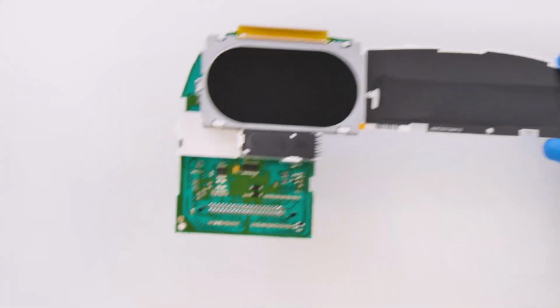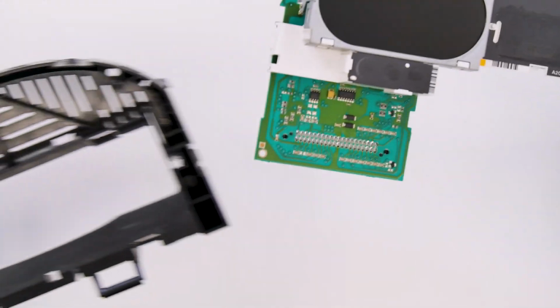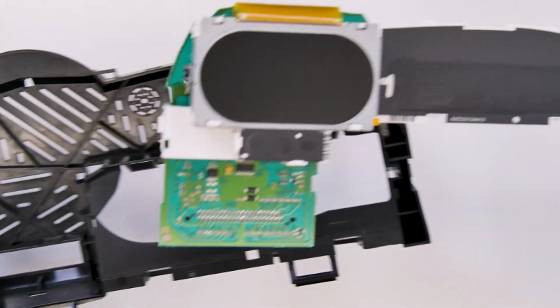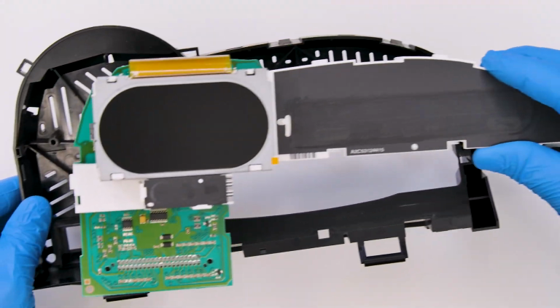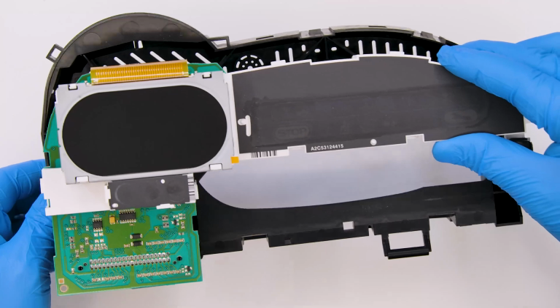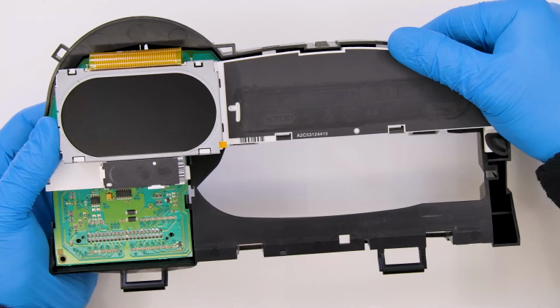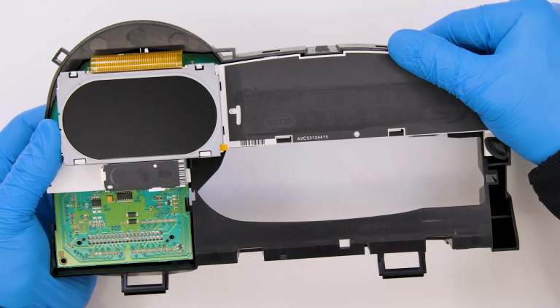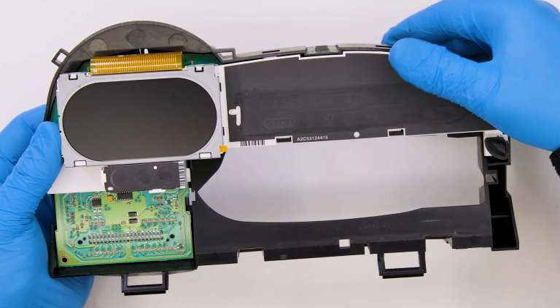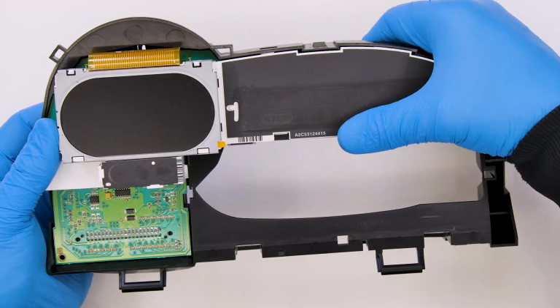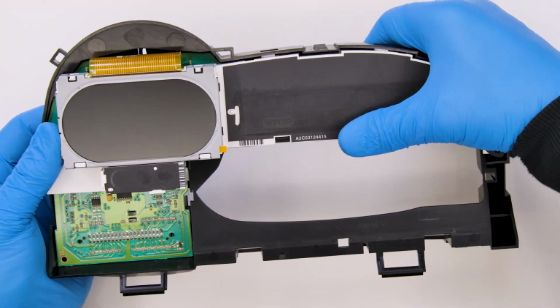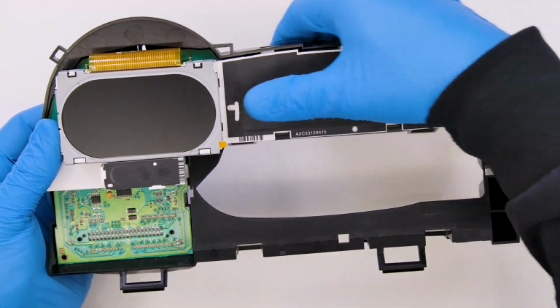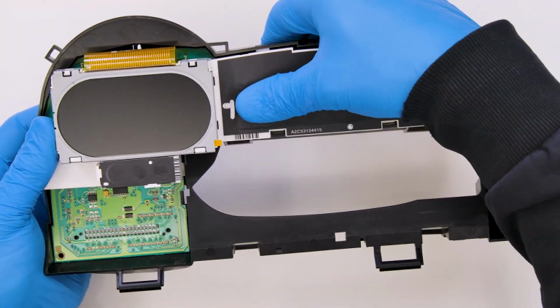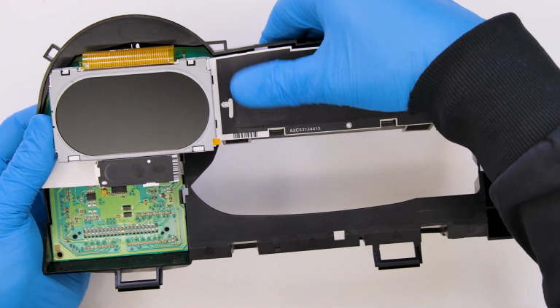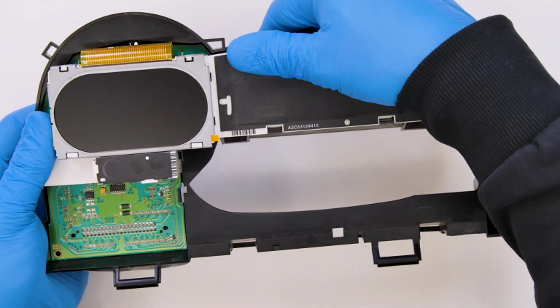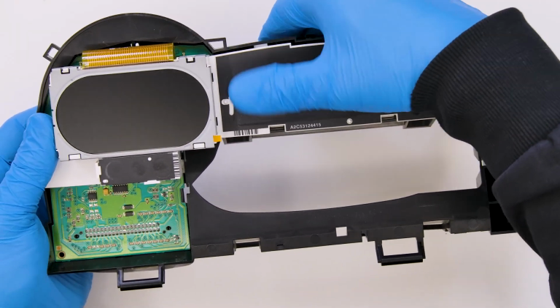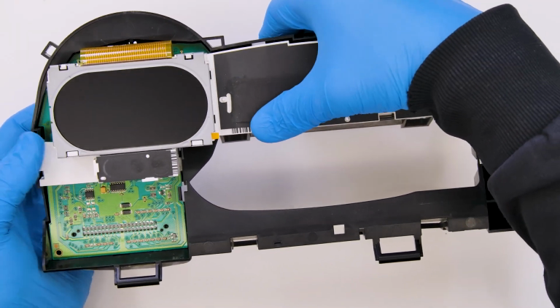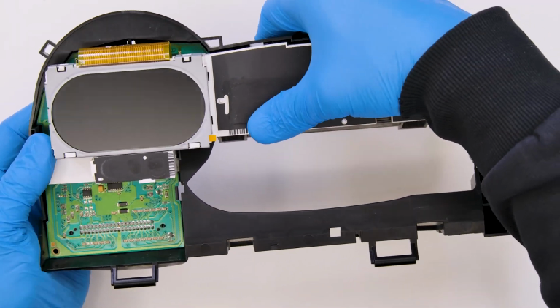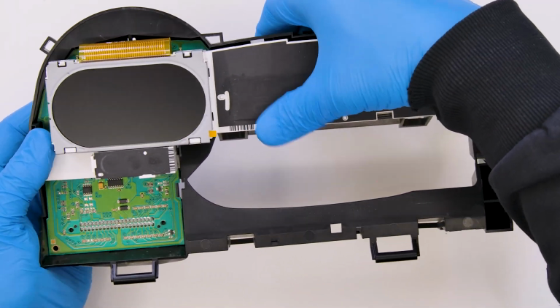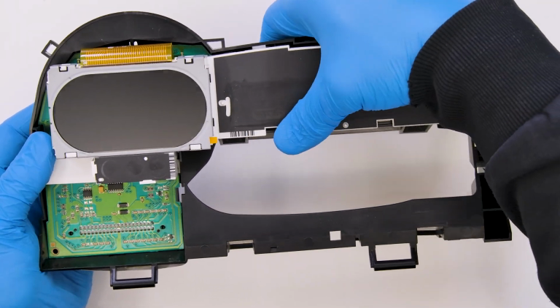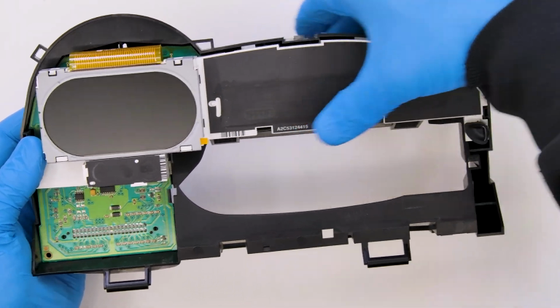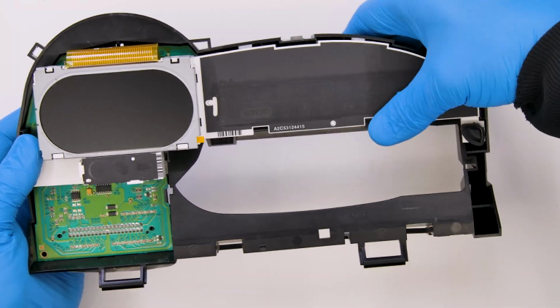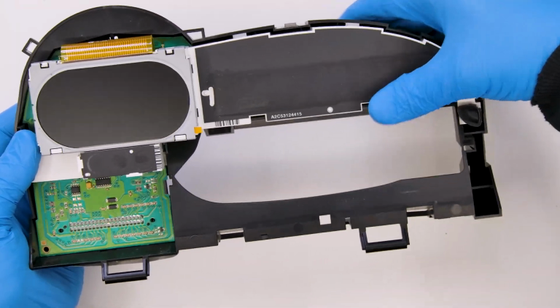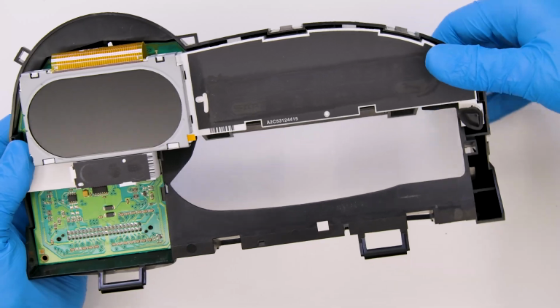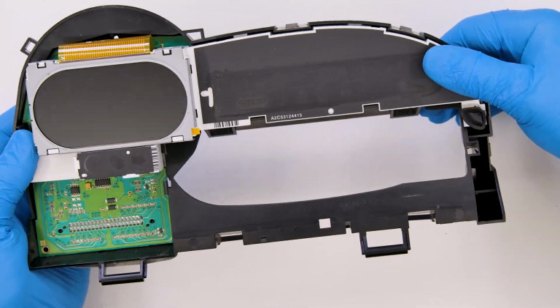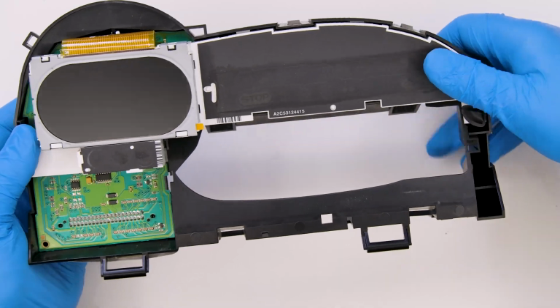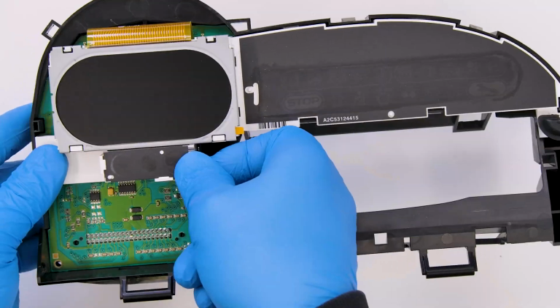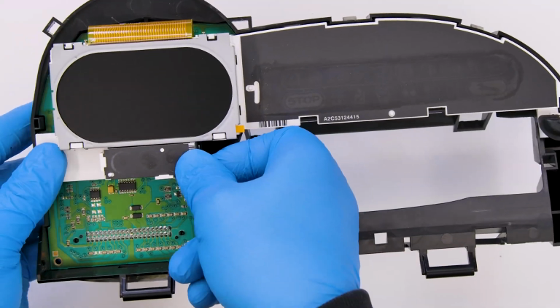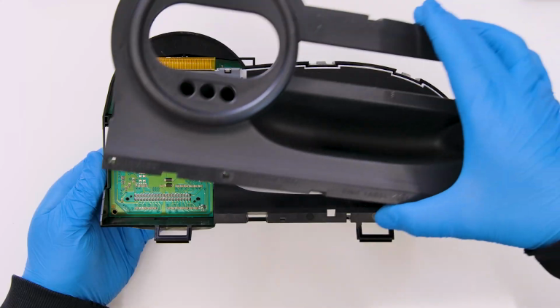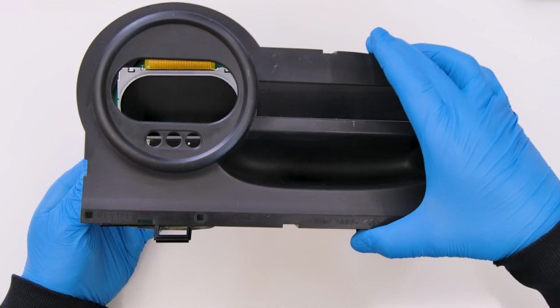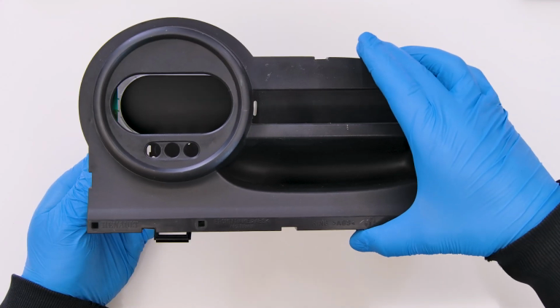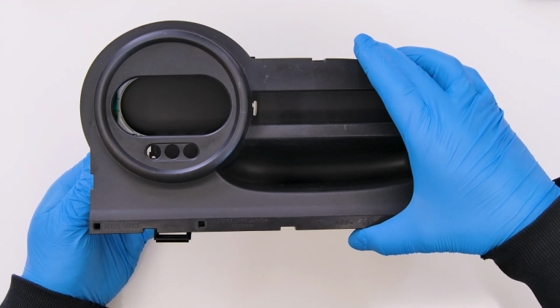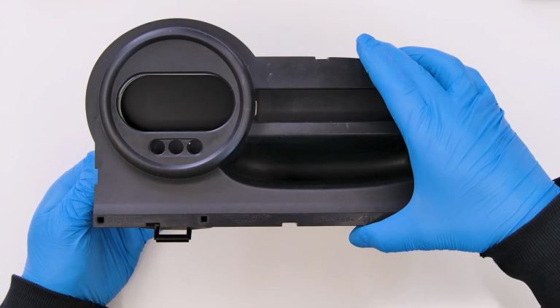Re-assemble the rear and the front cover.